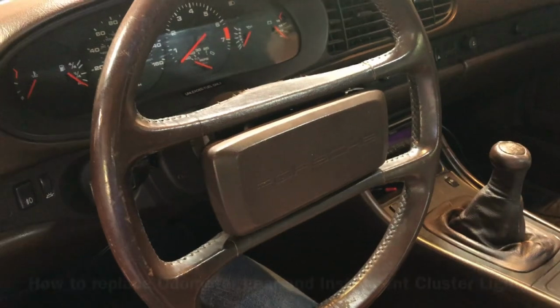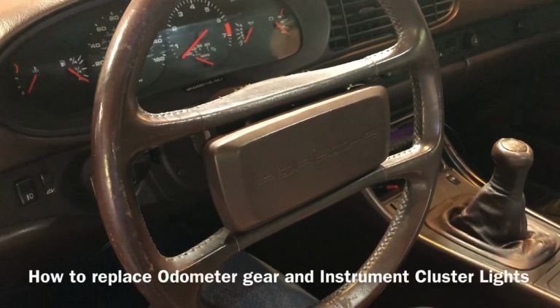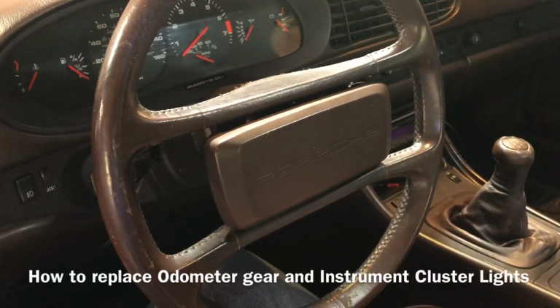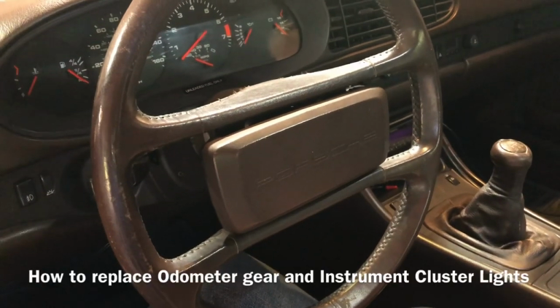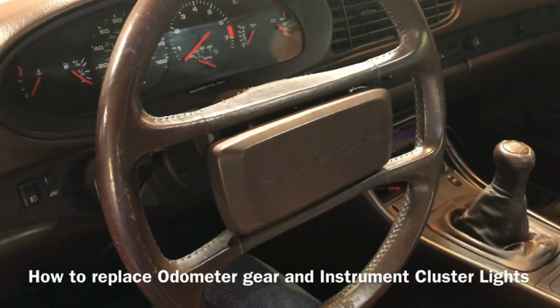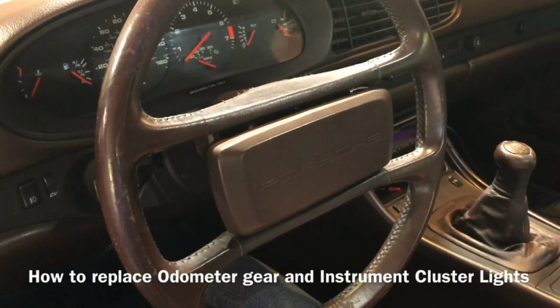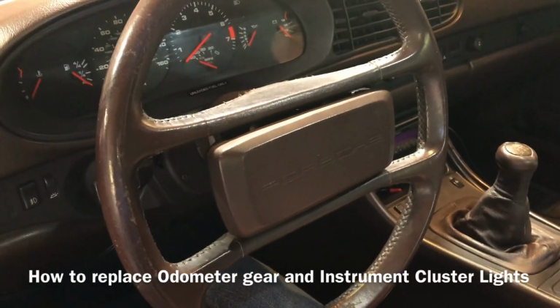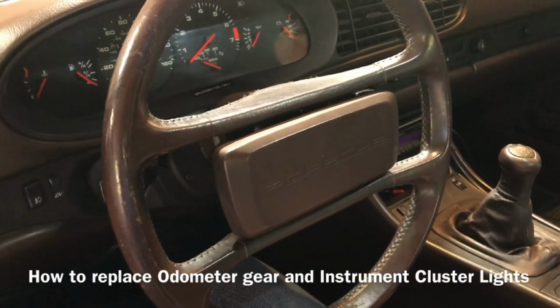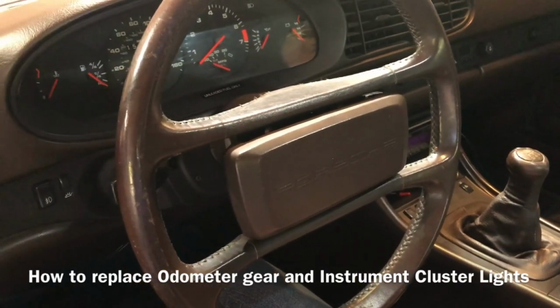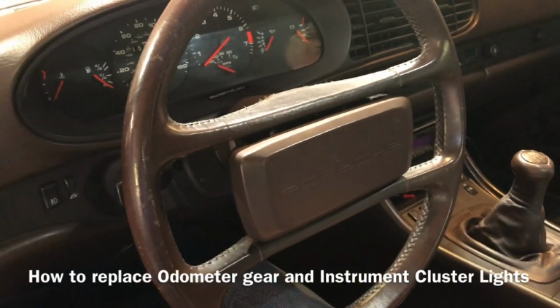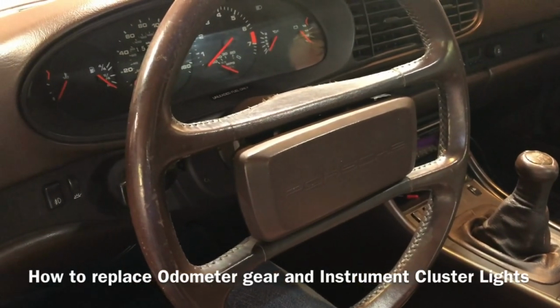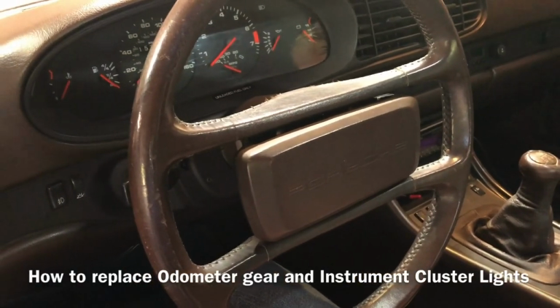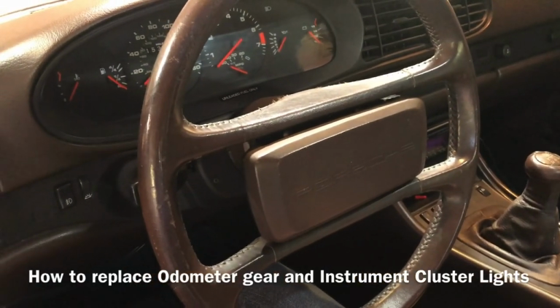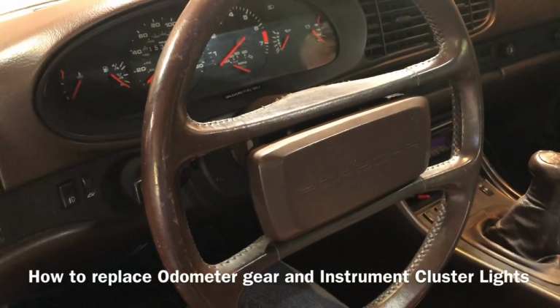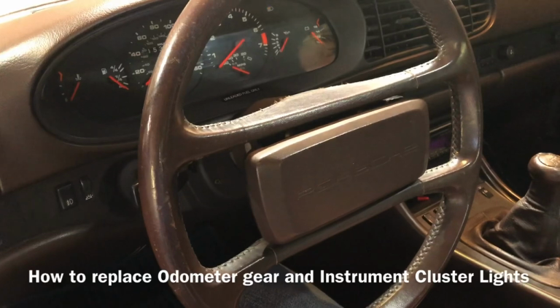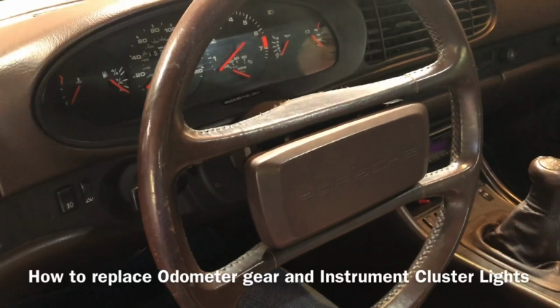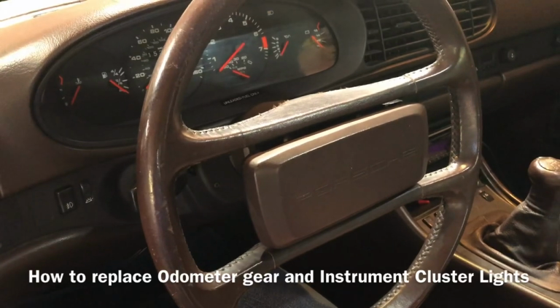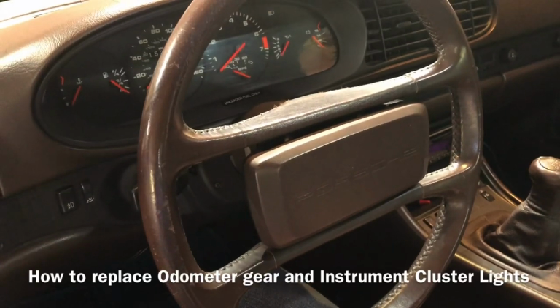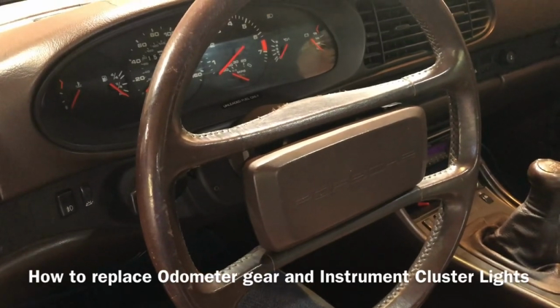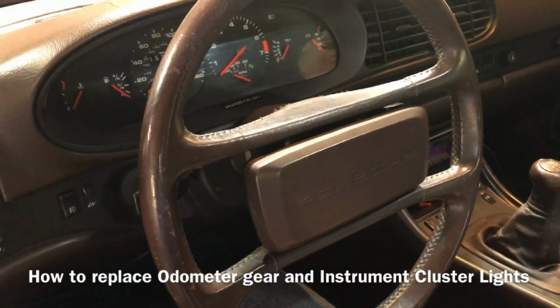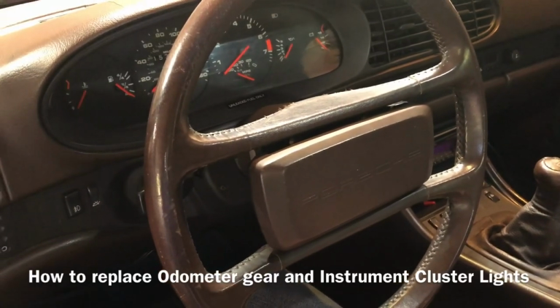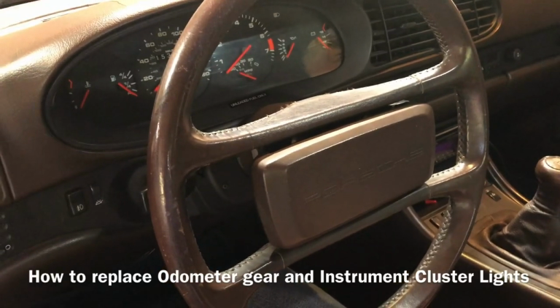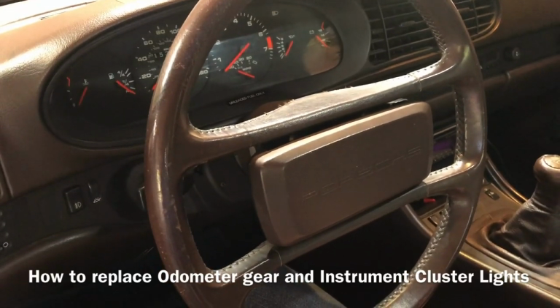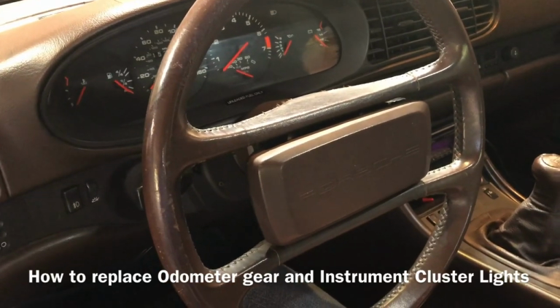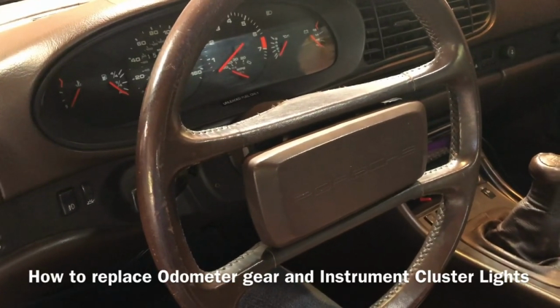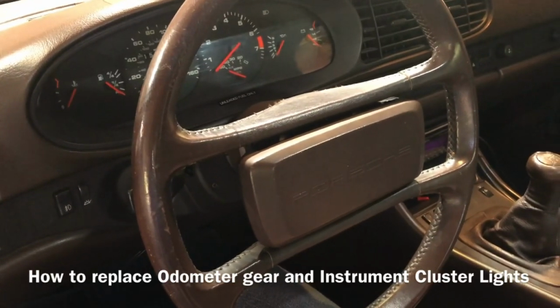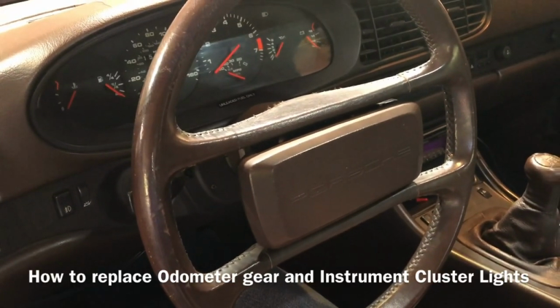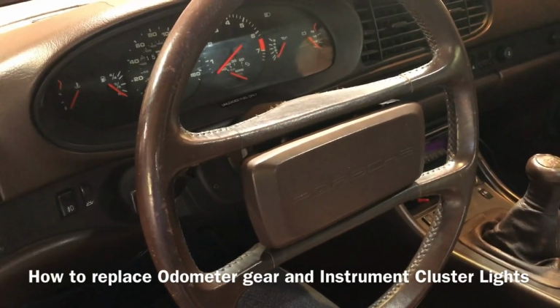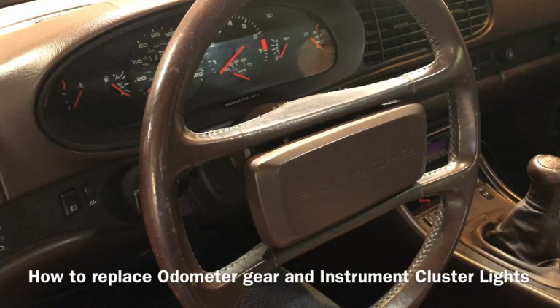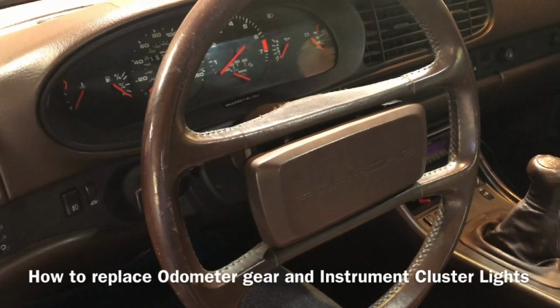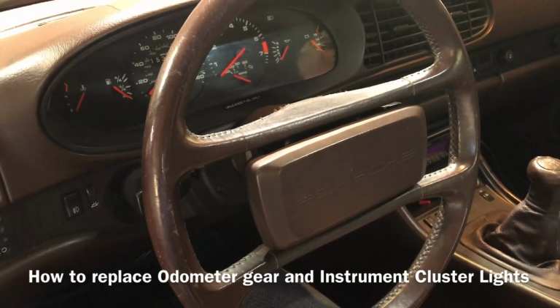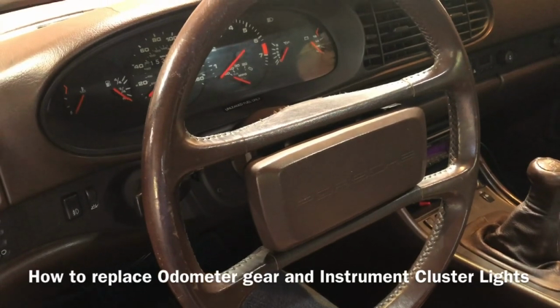Hi, thanks for watching. This is going to be a video of how to remove the instrument cluster on a 1985 and a half 944, and we'll start off with removing the steering wheel.